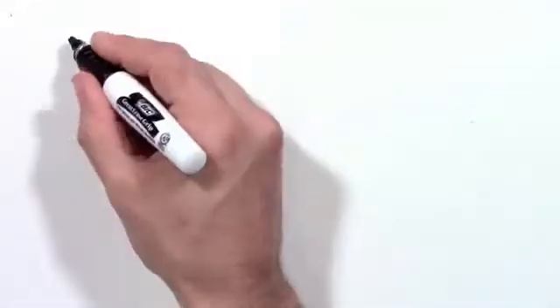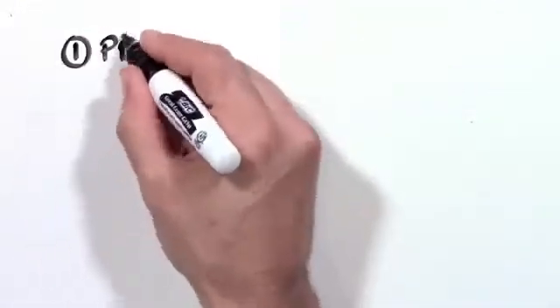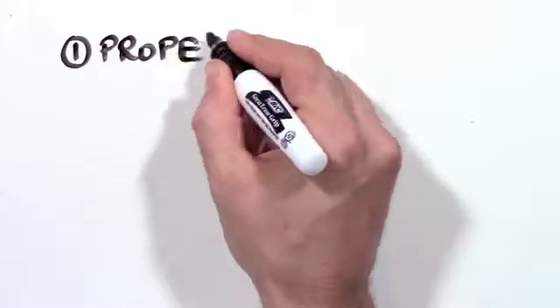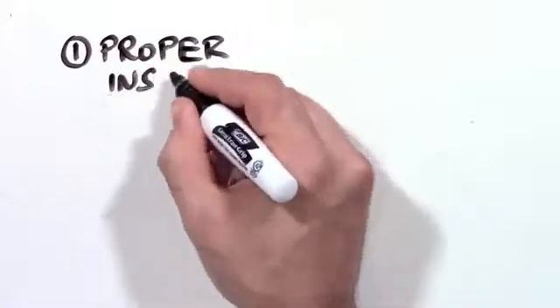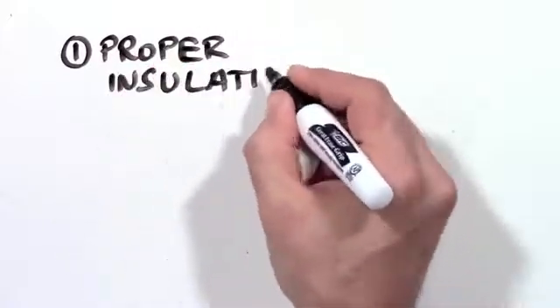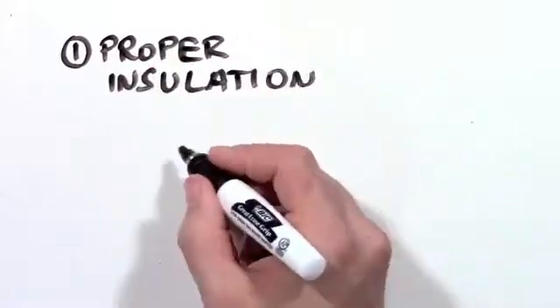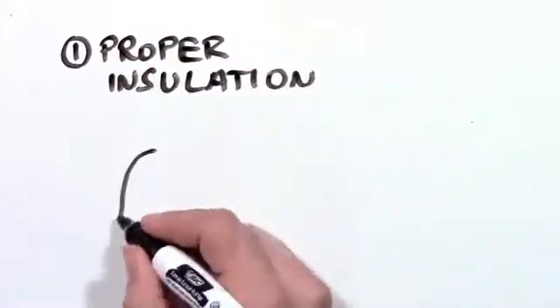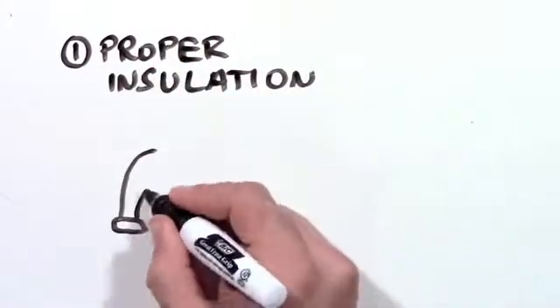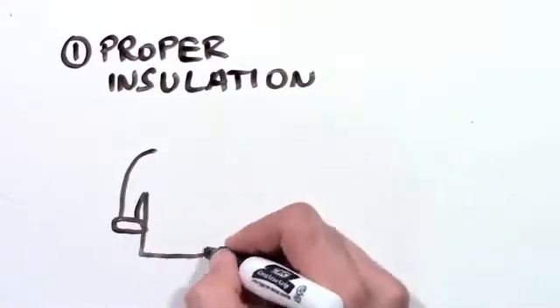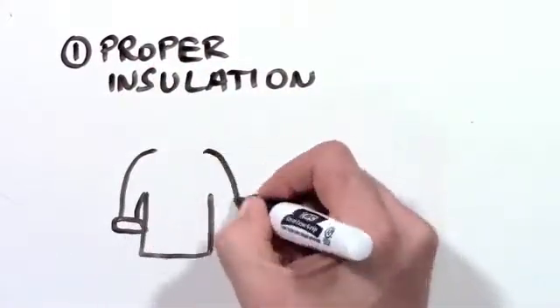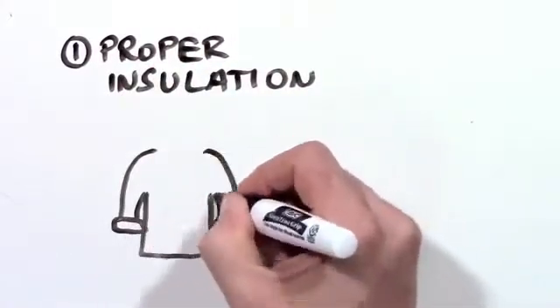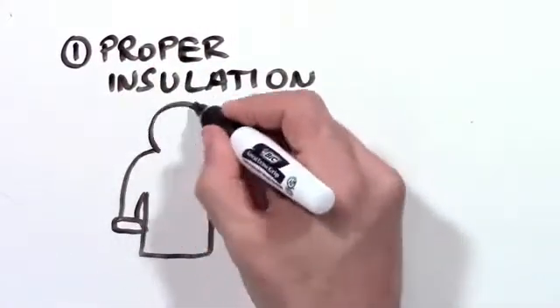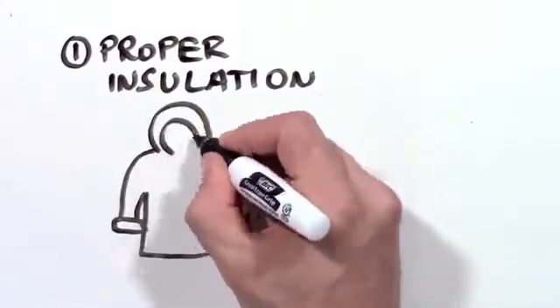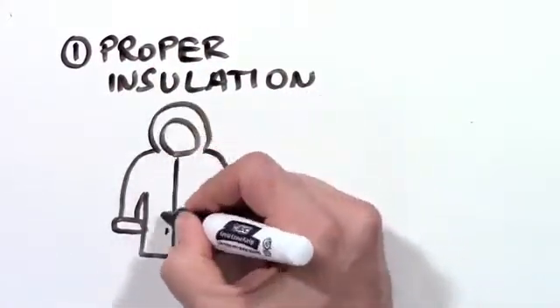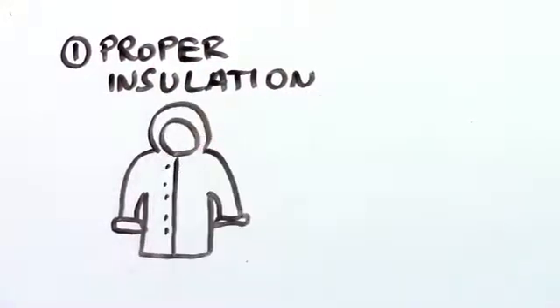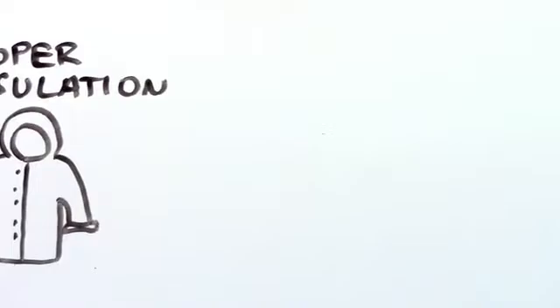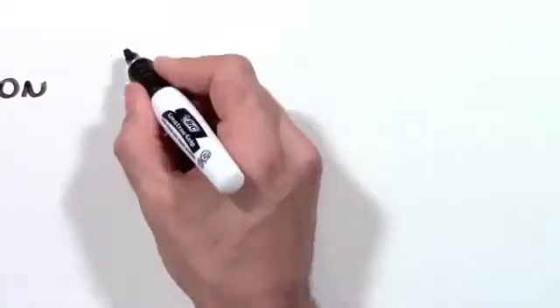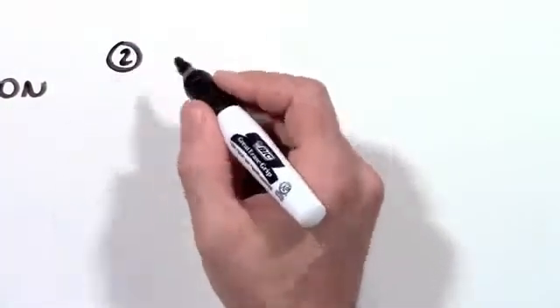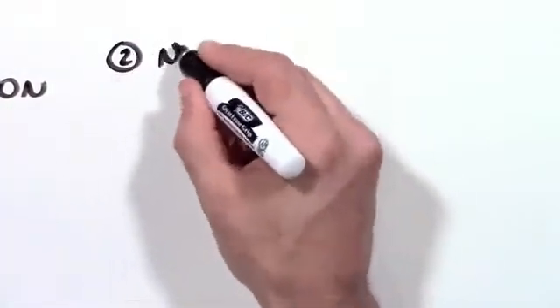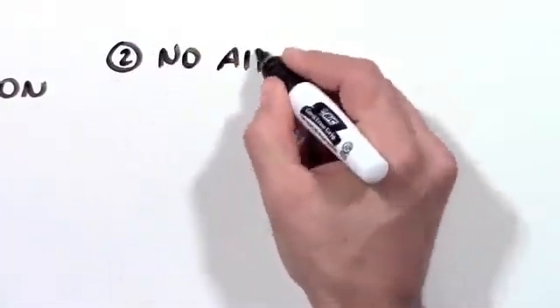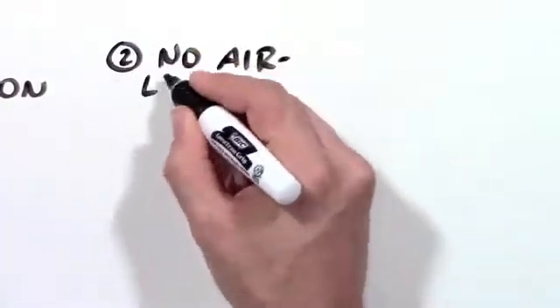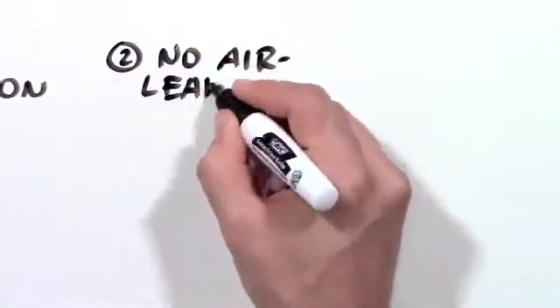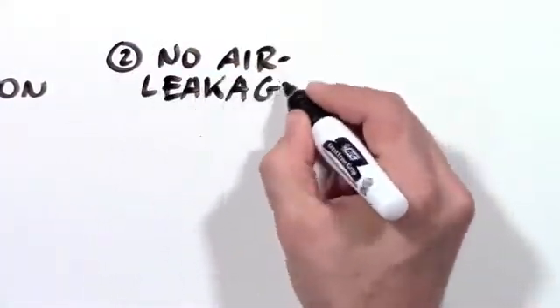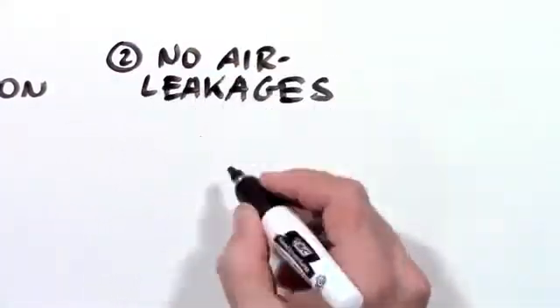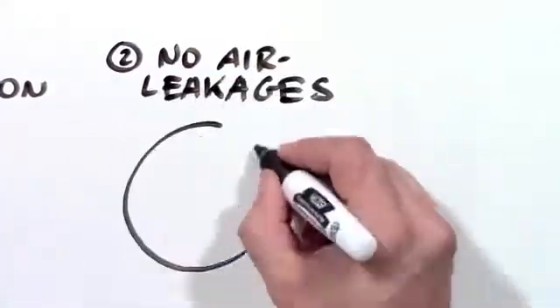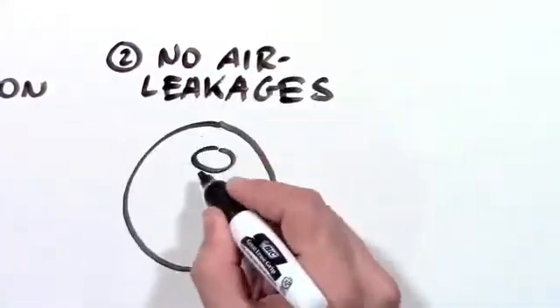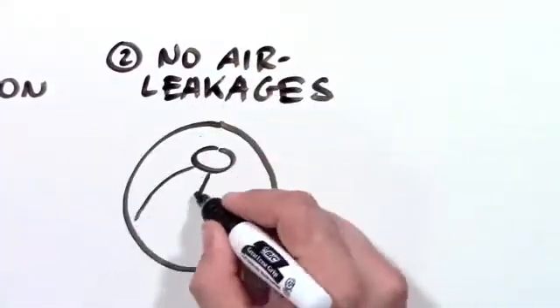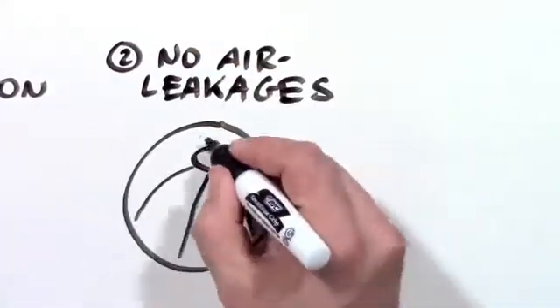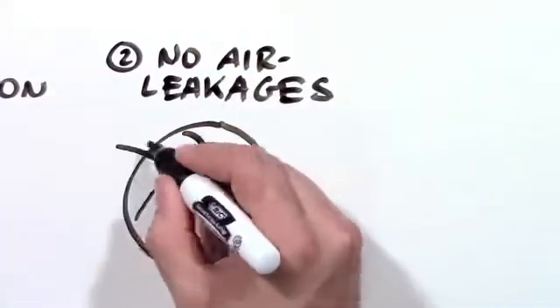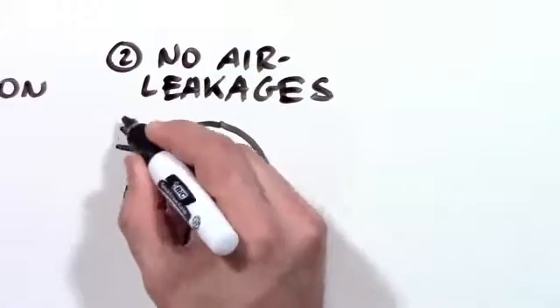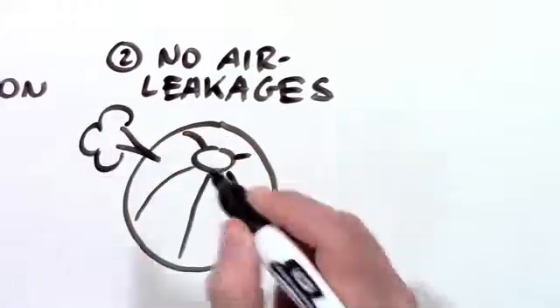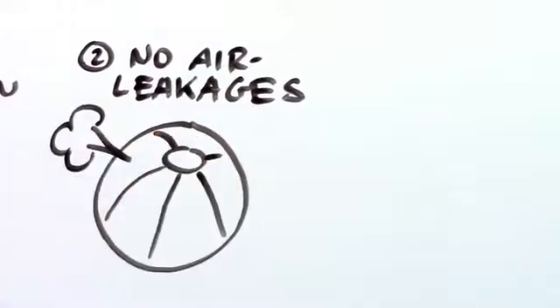1. Proper insulation. It's just like wearing the right winter jacket — it also doesn't need a heater. 2. No air leakages. There should be no holes, small or large, to let hot air out of the house.